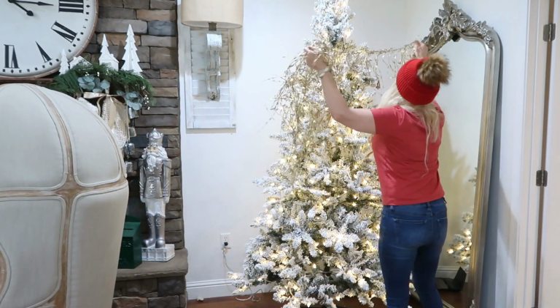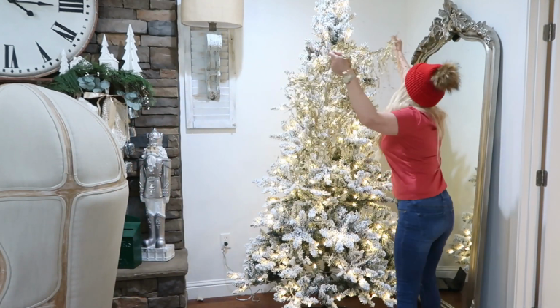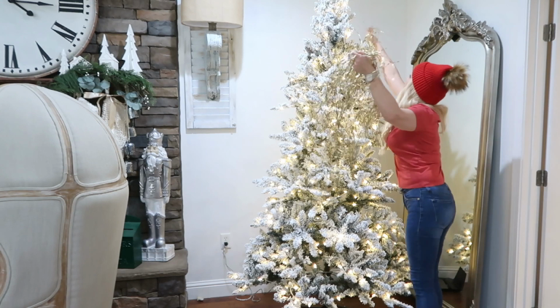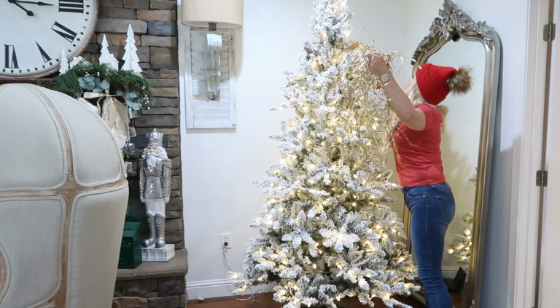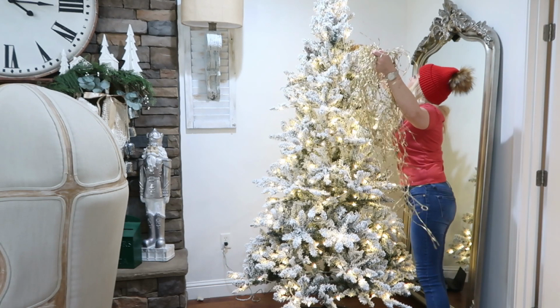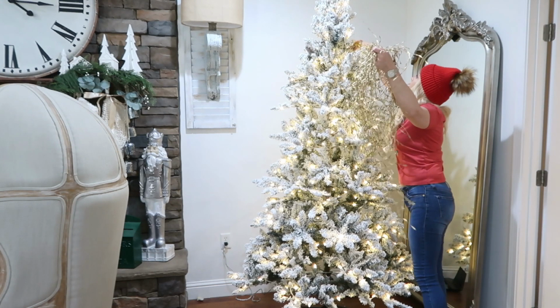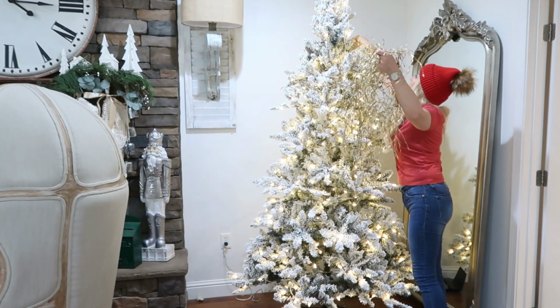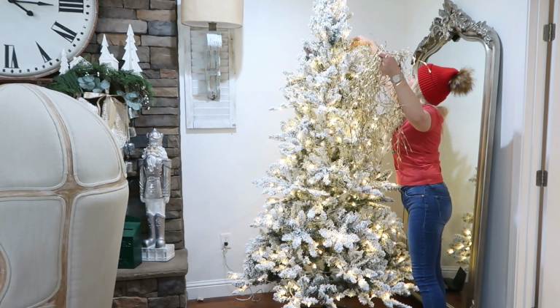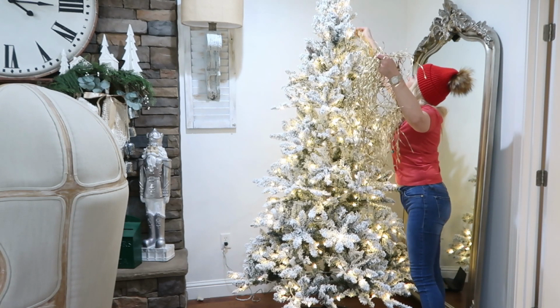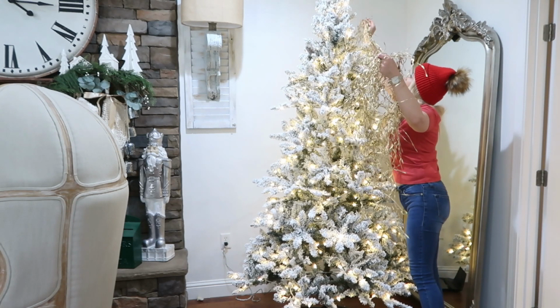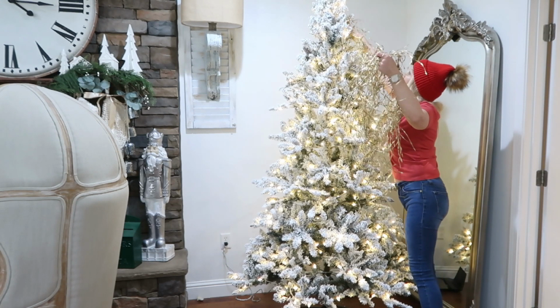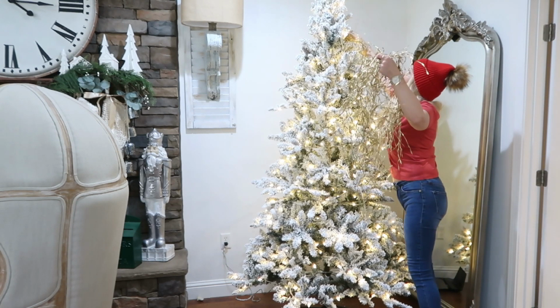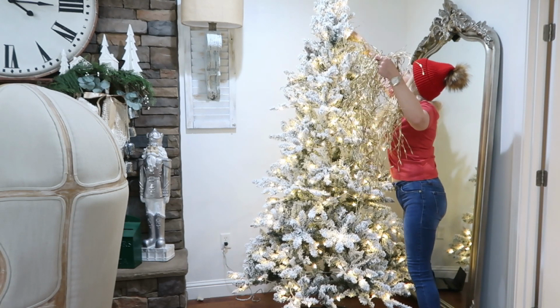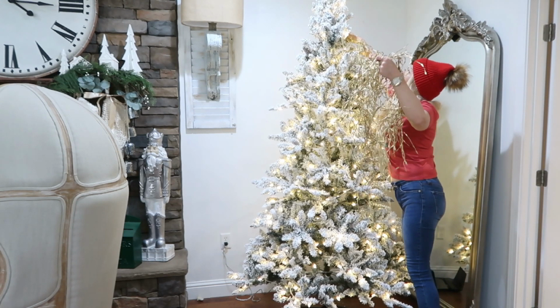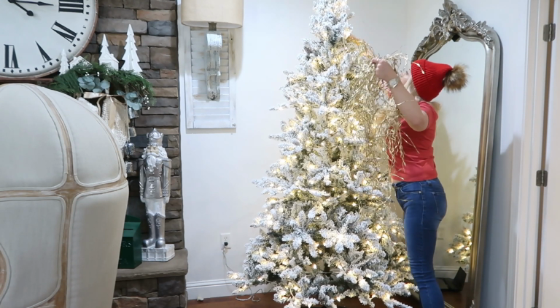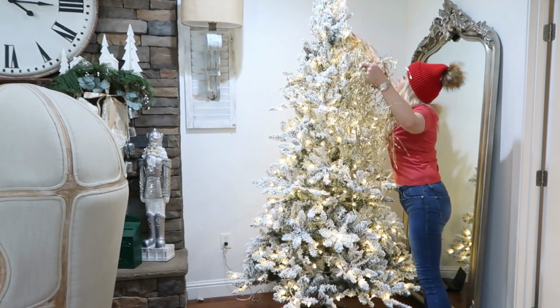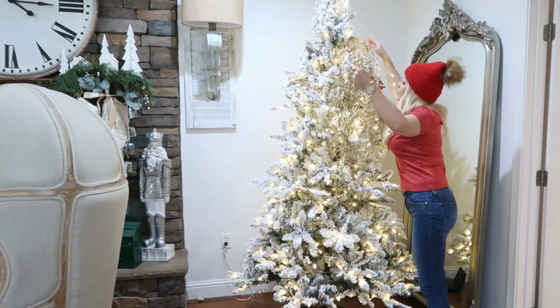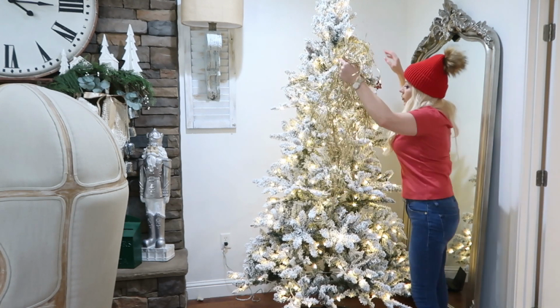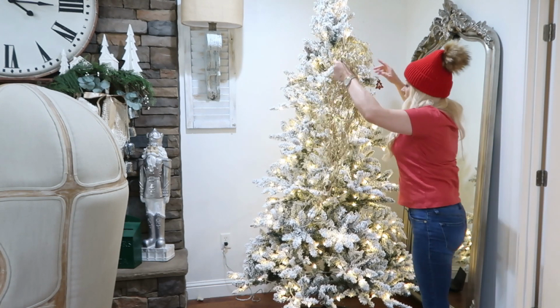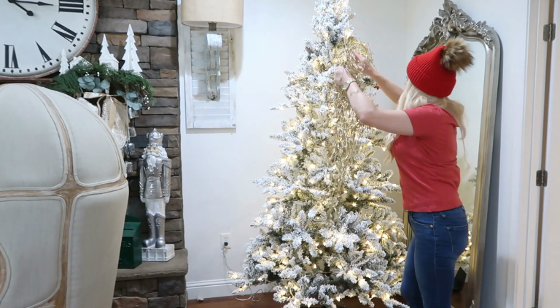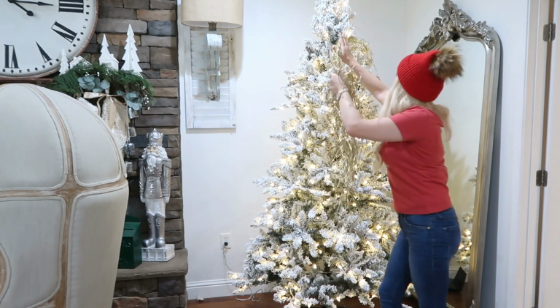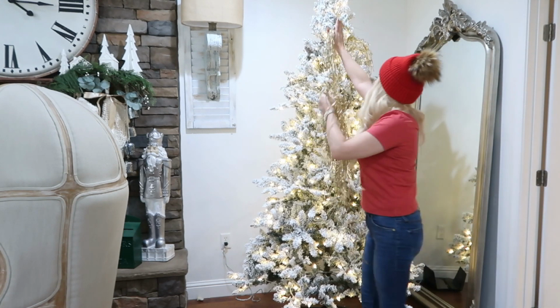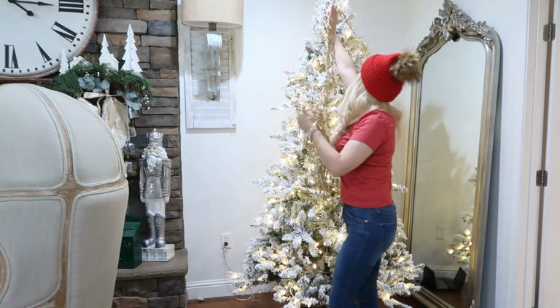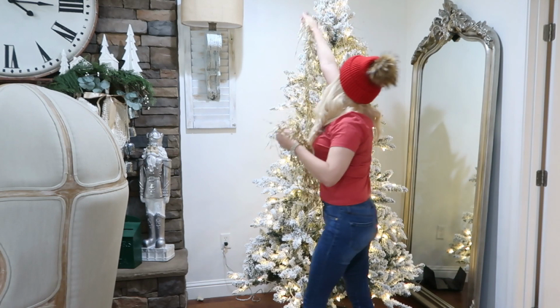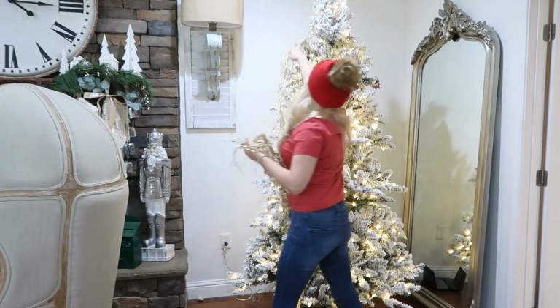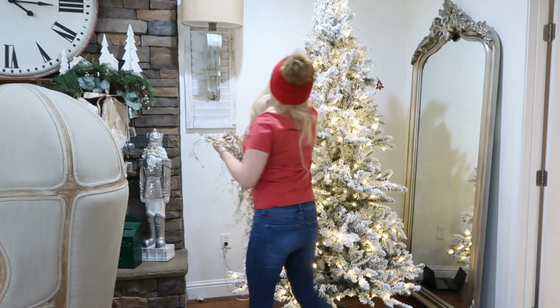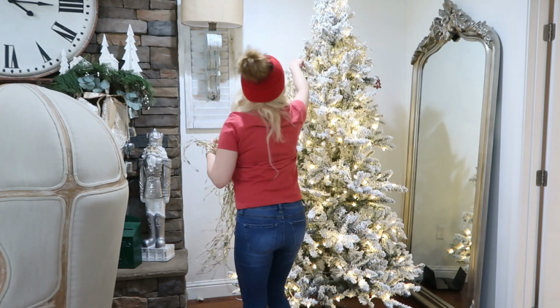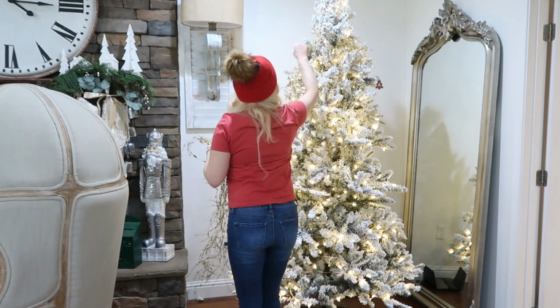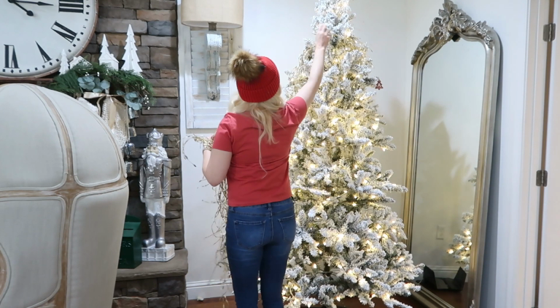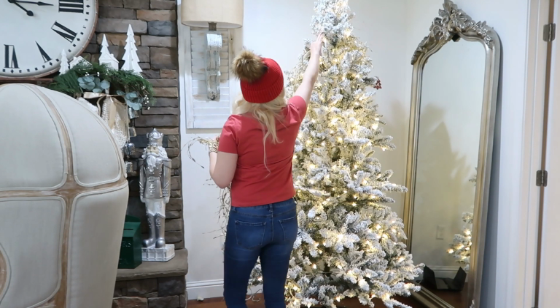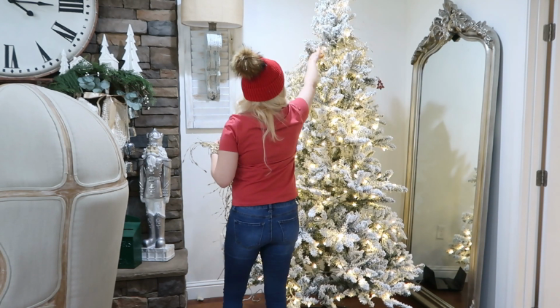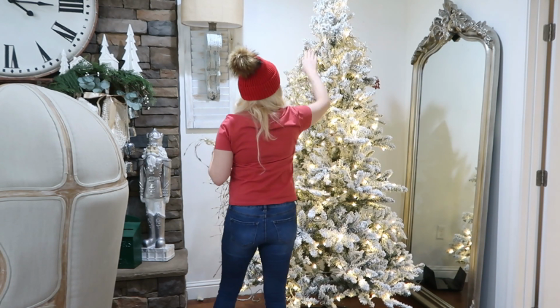I'm going to start up here with this gold garland. I can barely reach it — I didn't really get that.